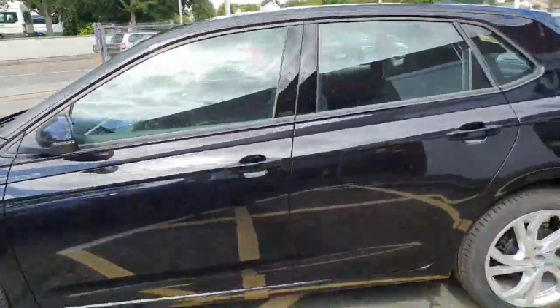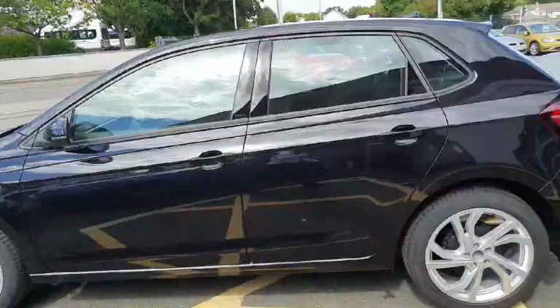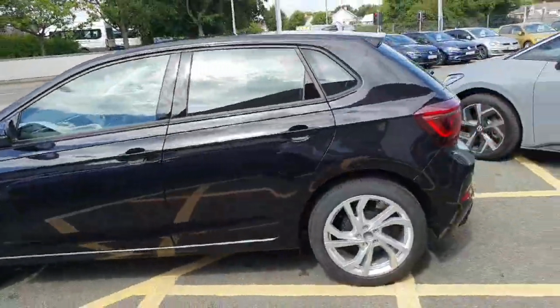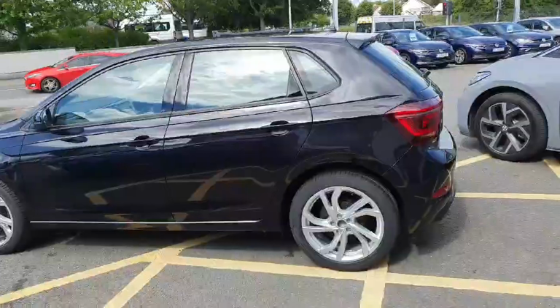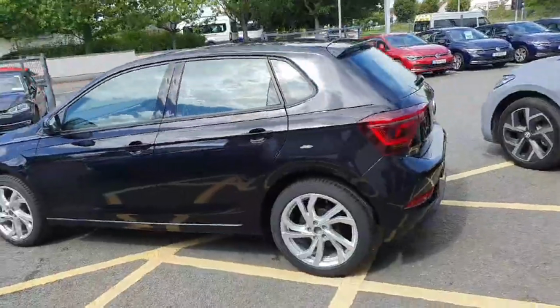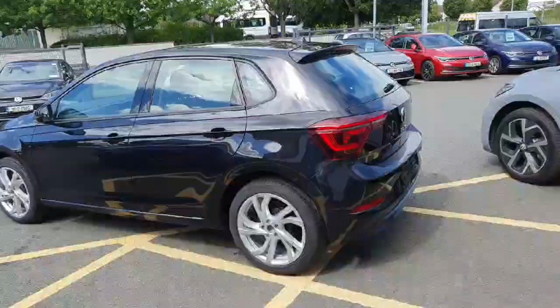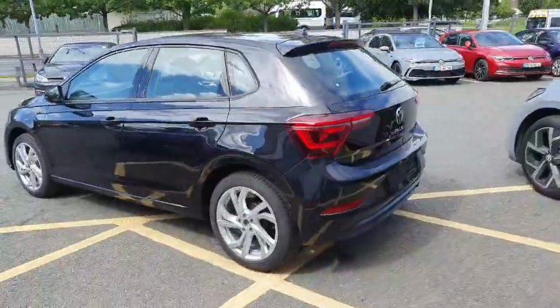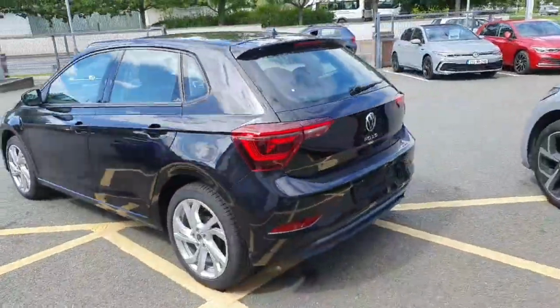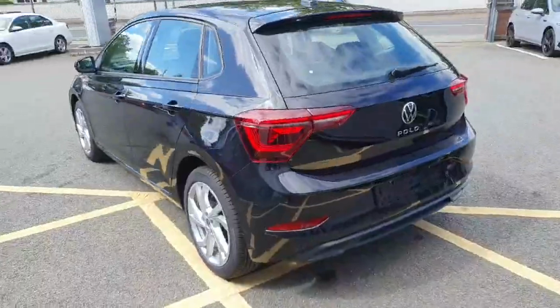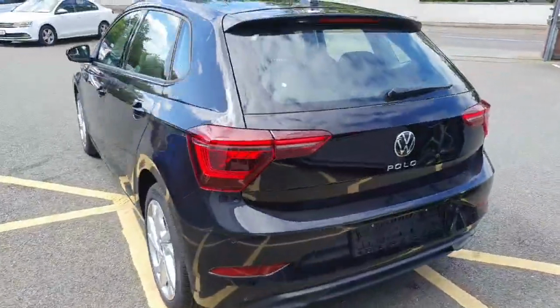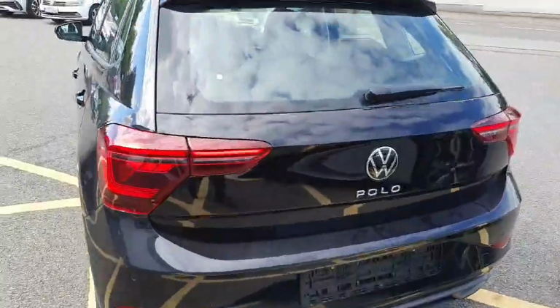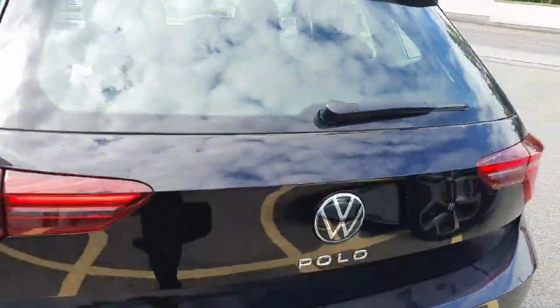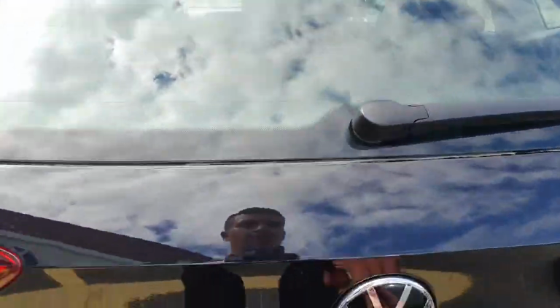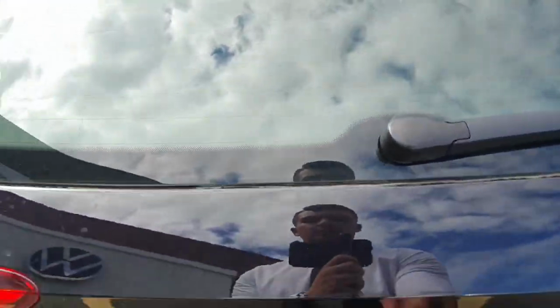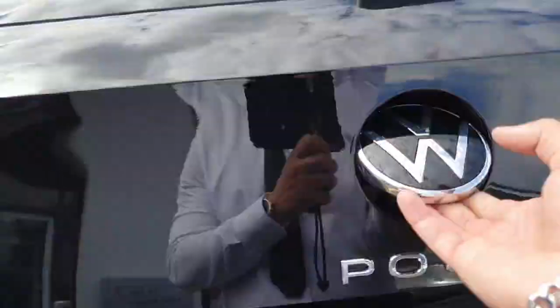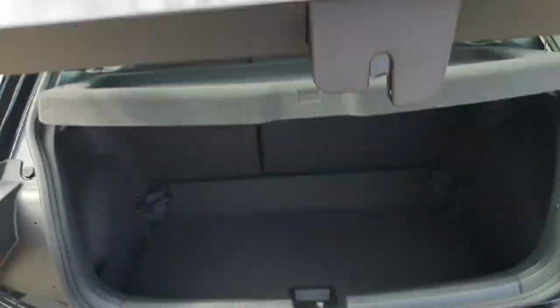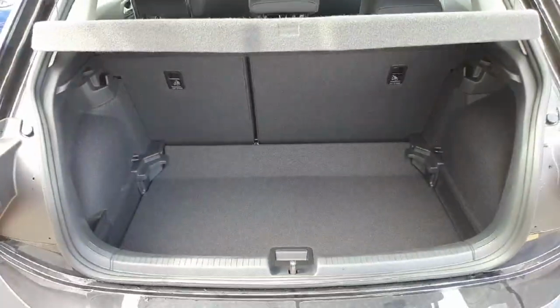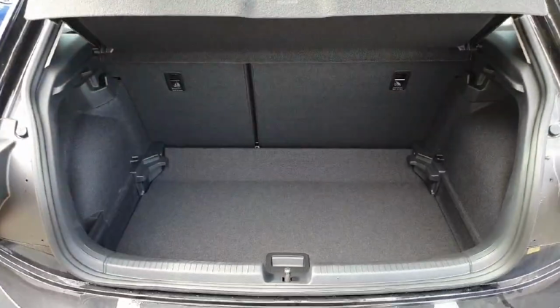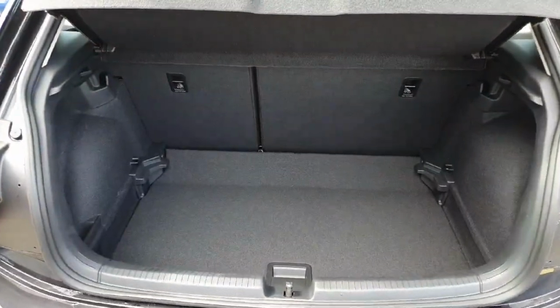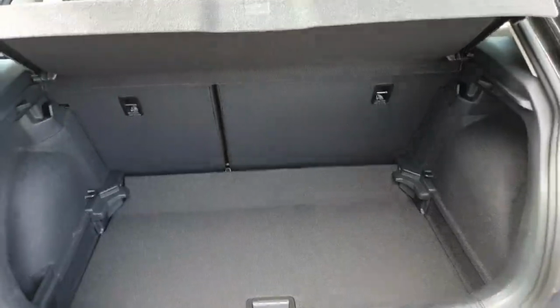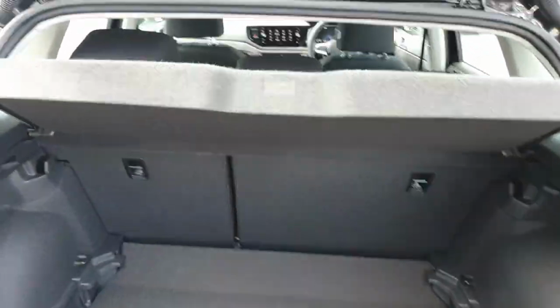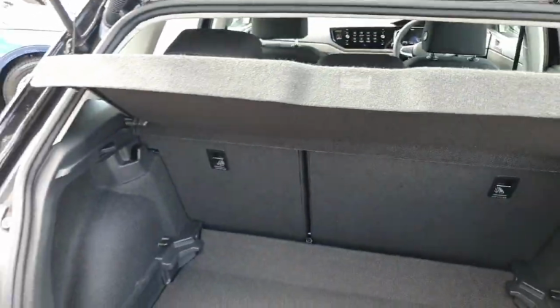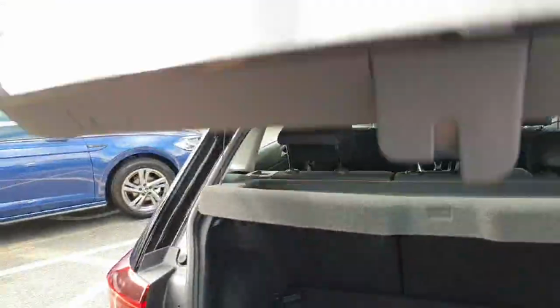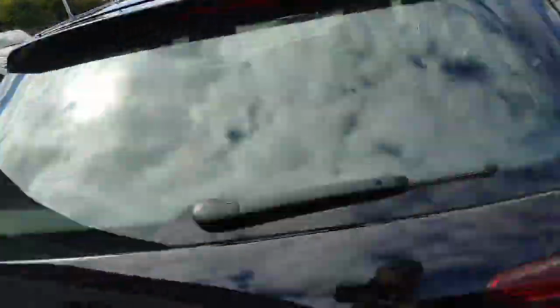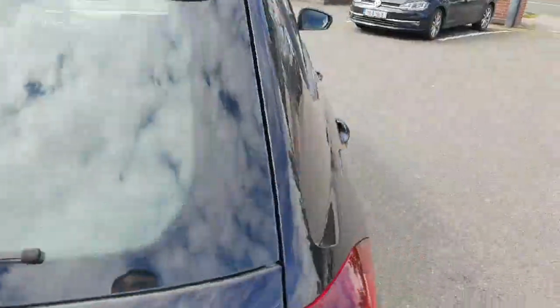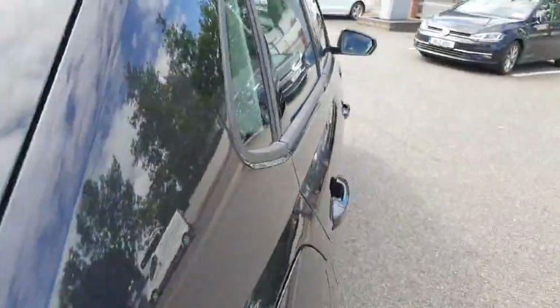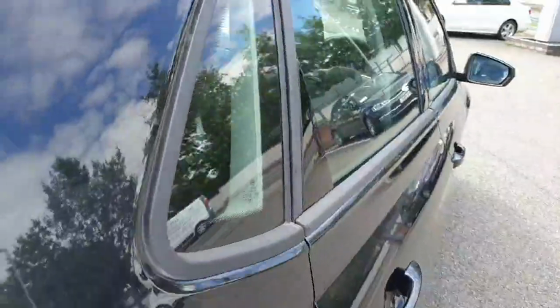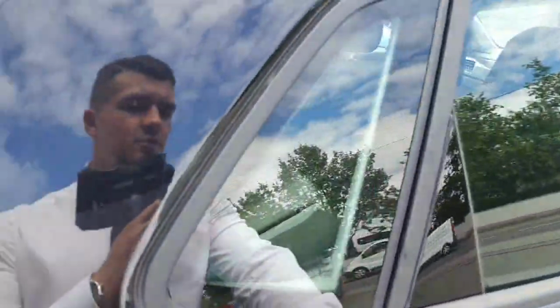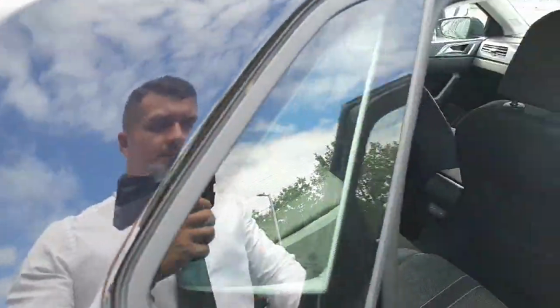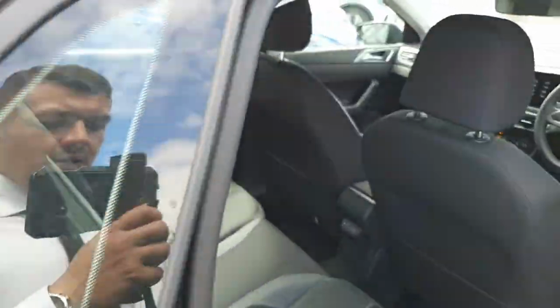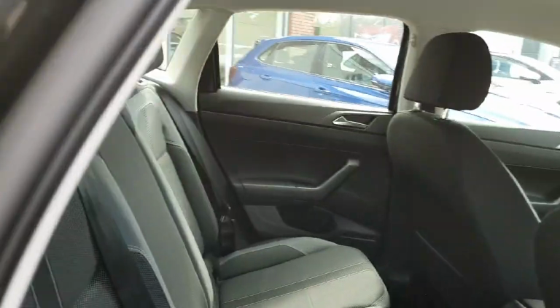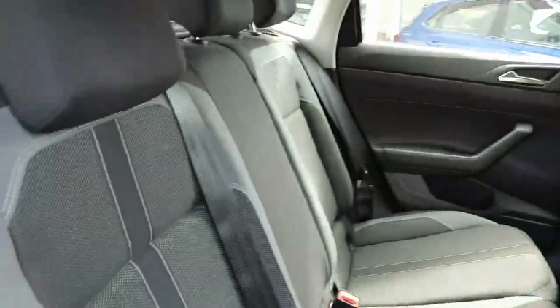Finished in a lovely black metallic colour. Moving on to the boot, we have plenty of room for storage here, considering it's a Polo as well. It's also ideal for first-time drivers.